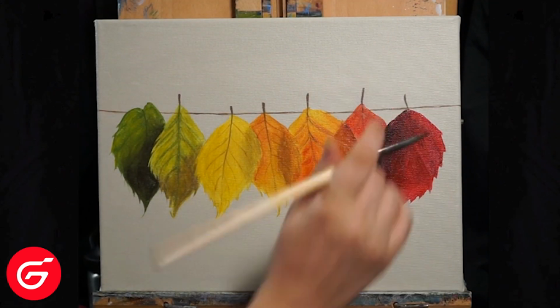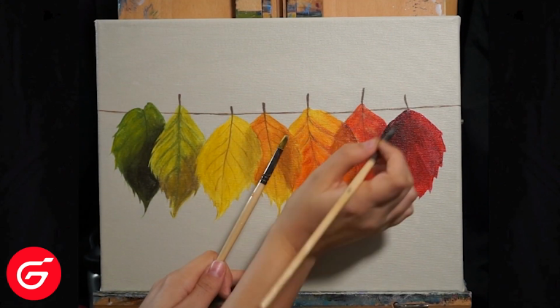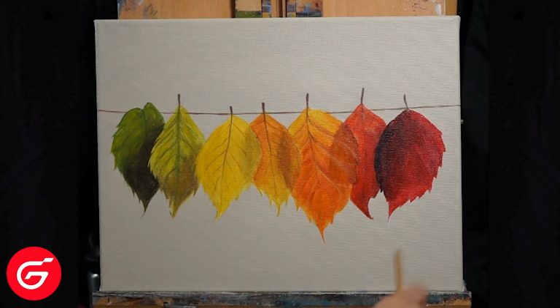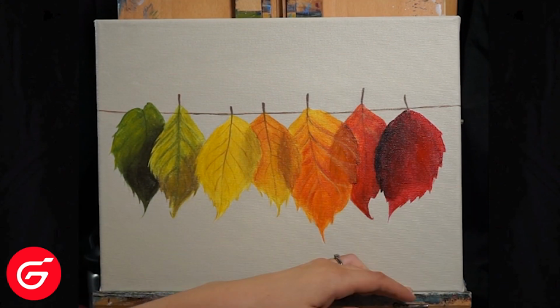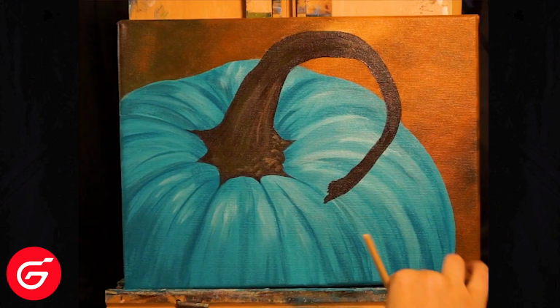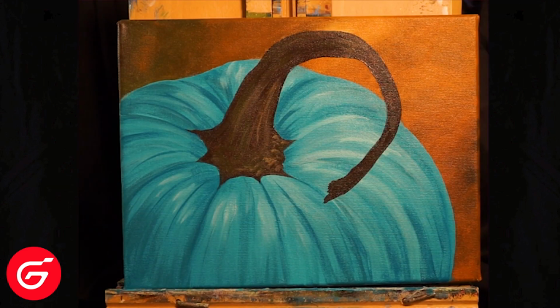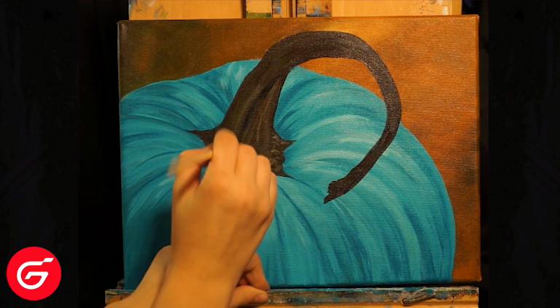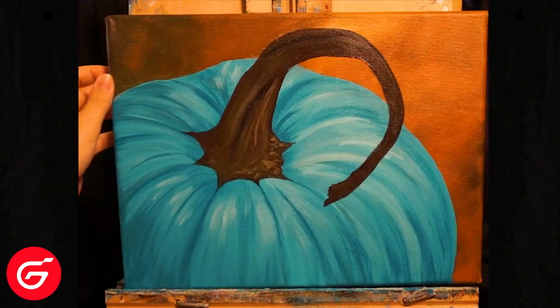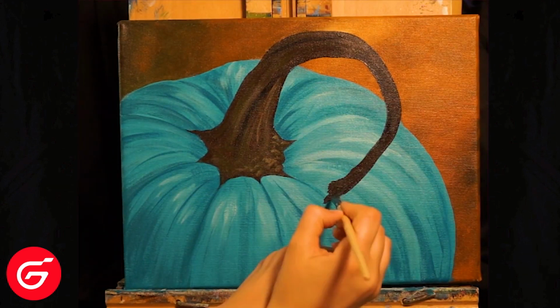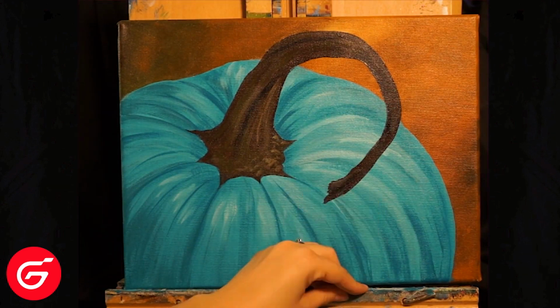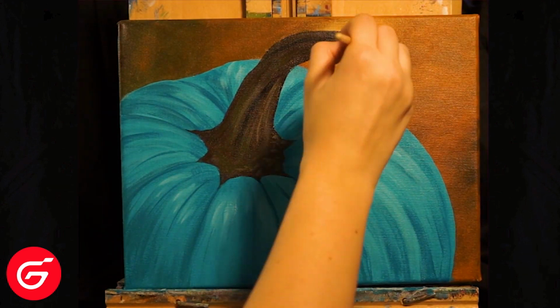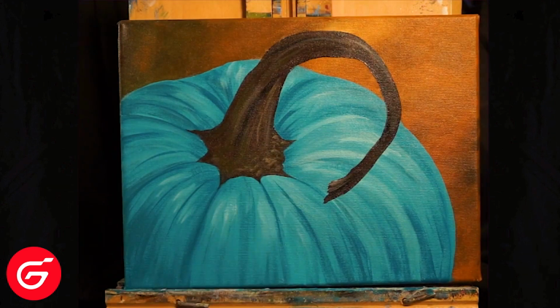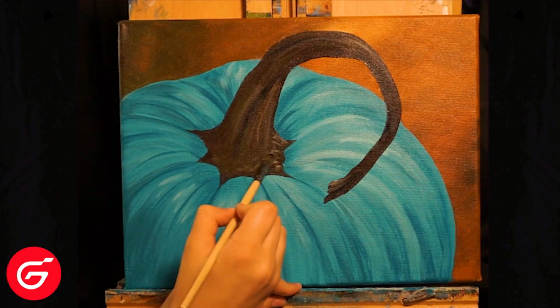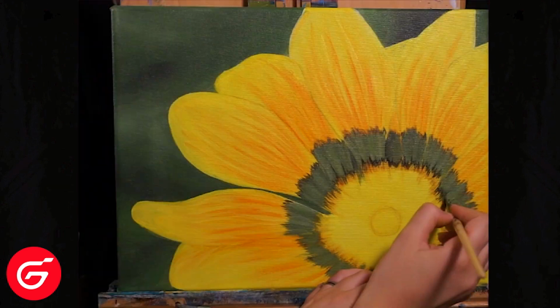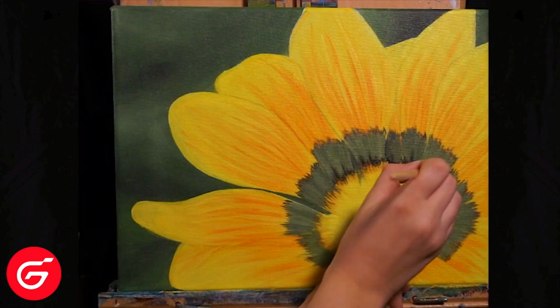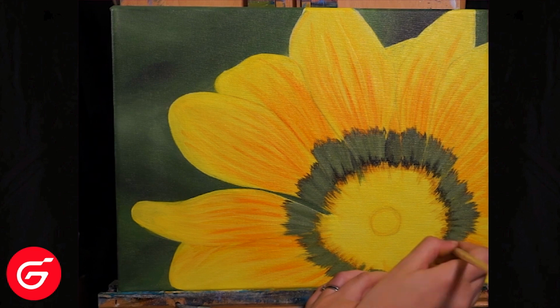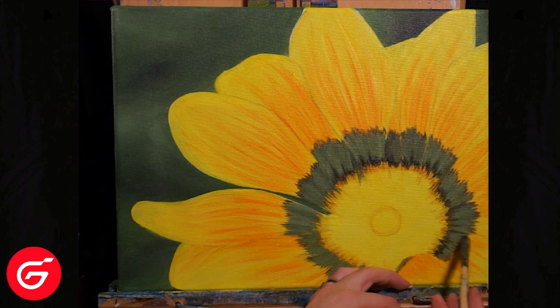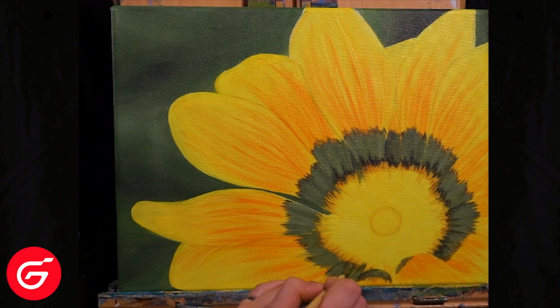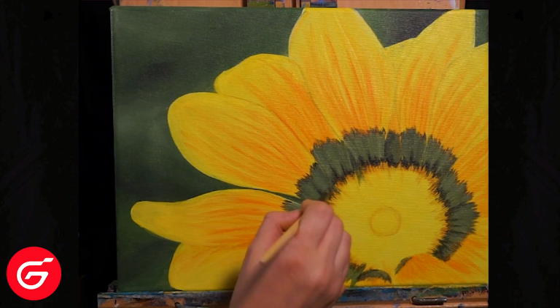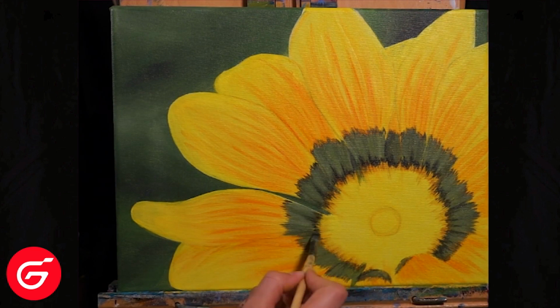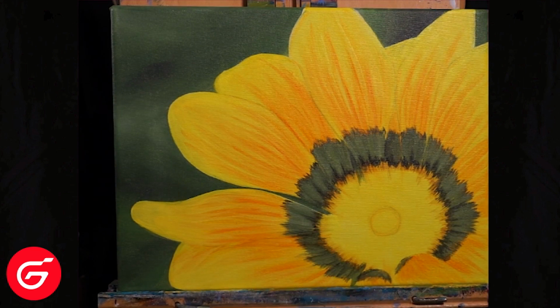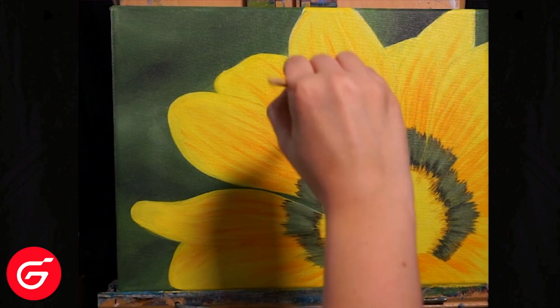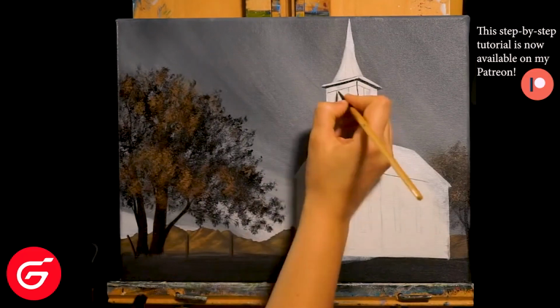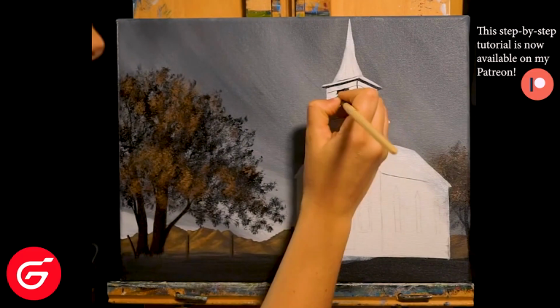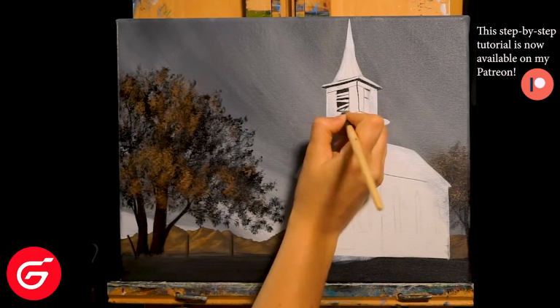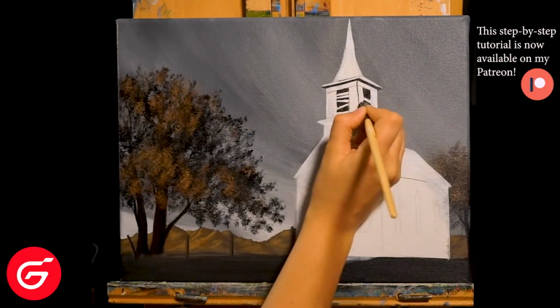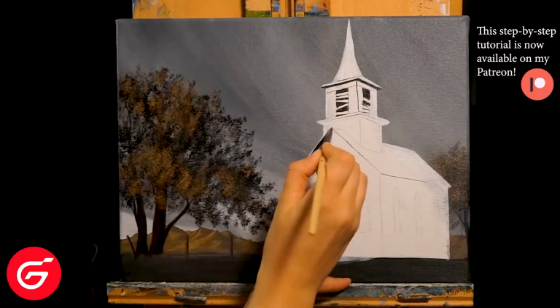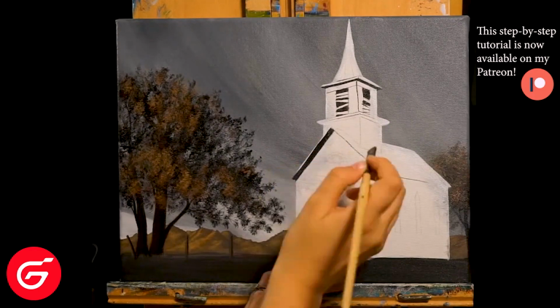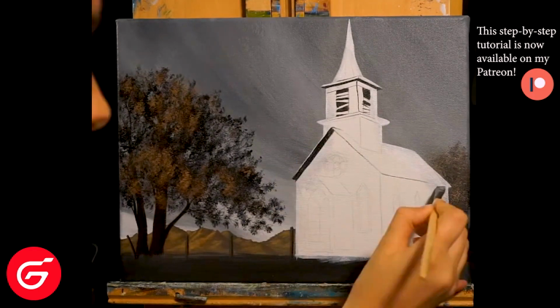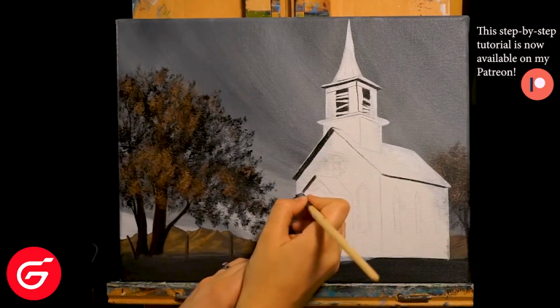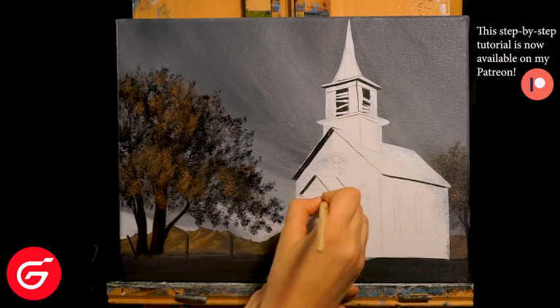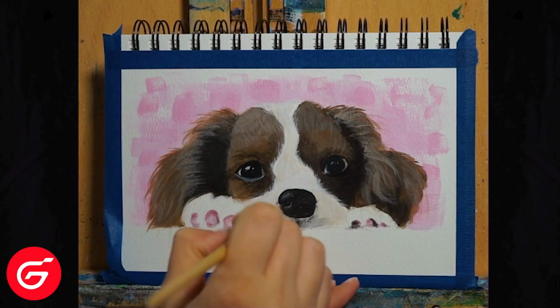My only con is a personal preference: I love having my large filbert to do my backgrounds, and this kit didn't come with that. But it did come with so many other brushes that I did not have before, and I've used them quite a bit in my recent classes.